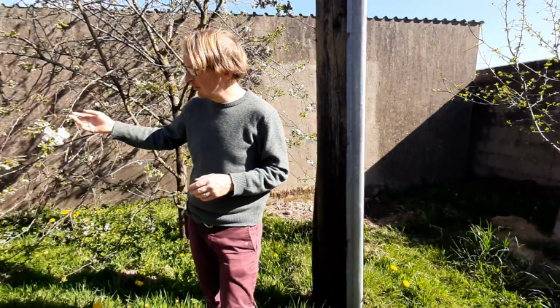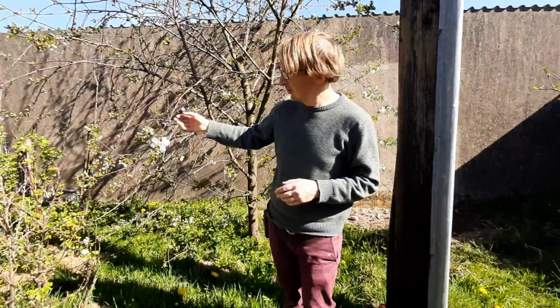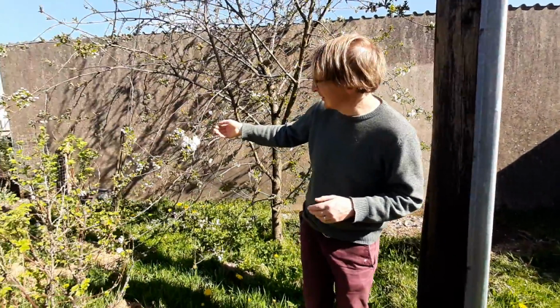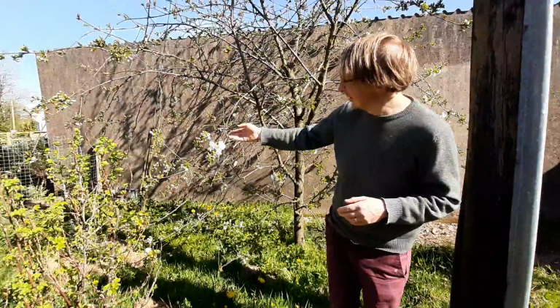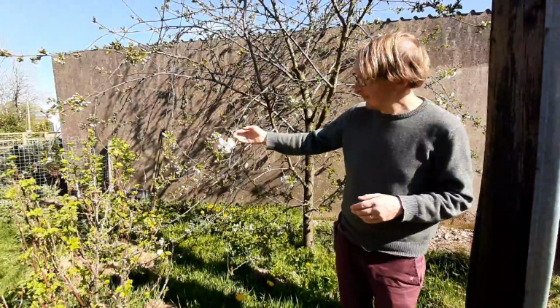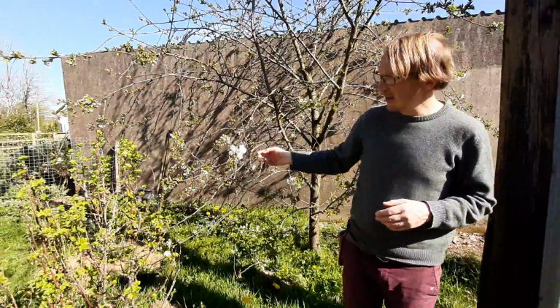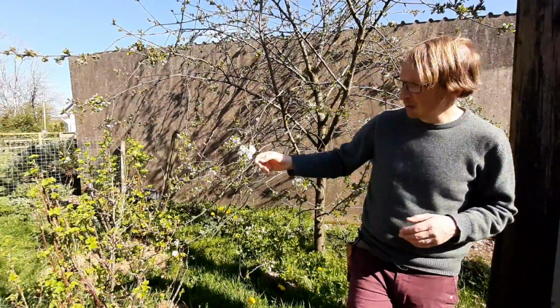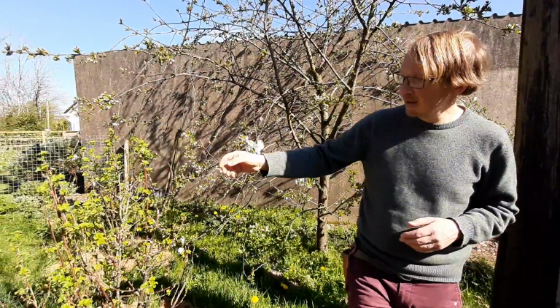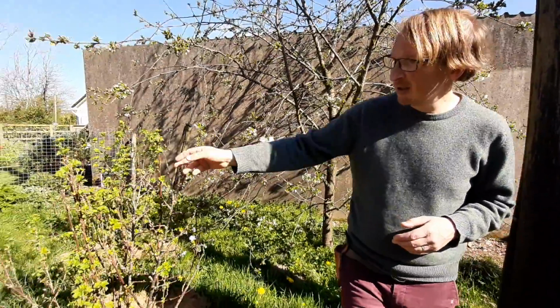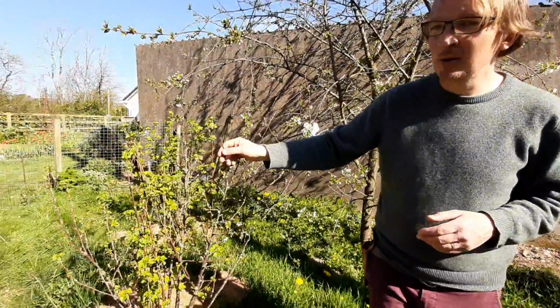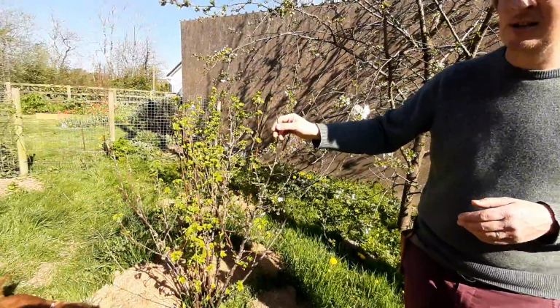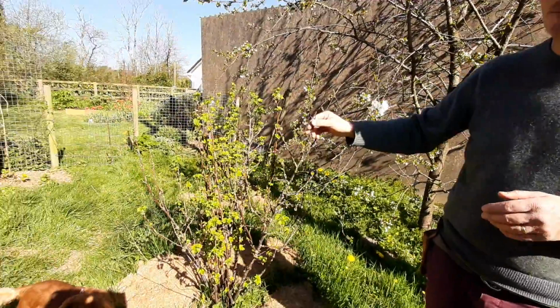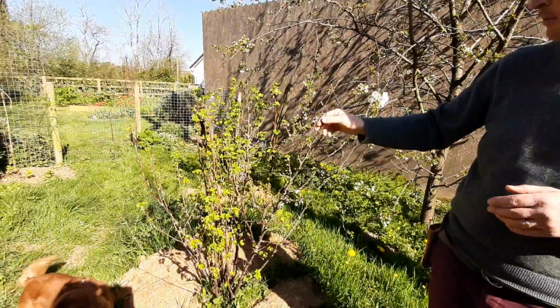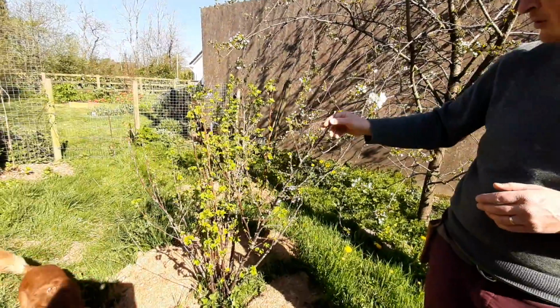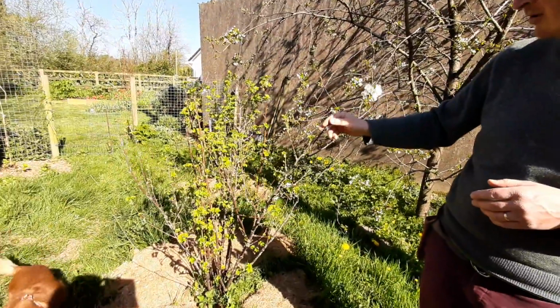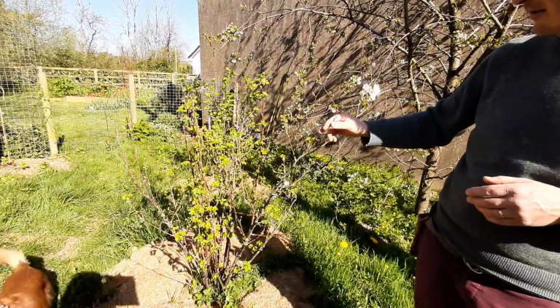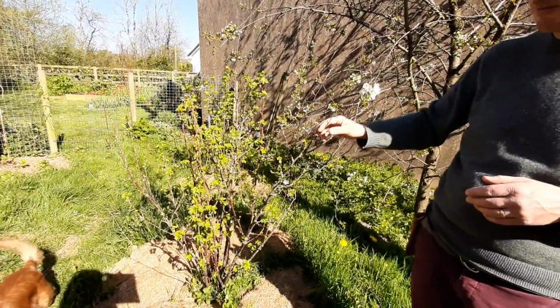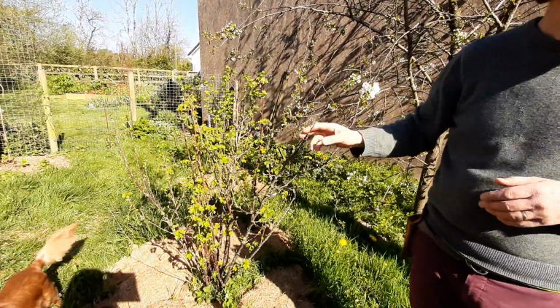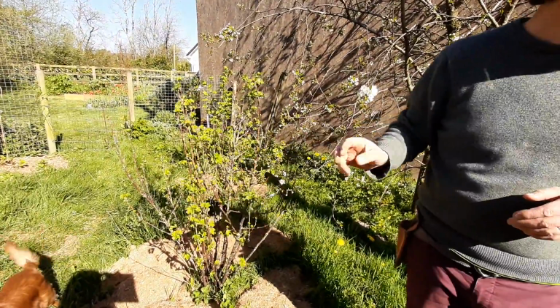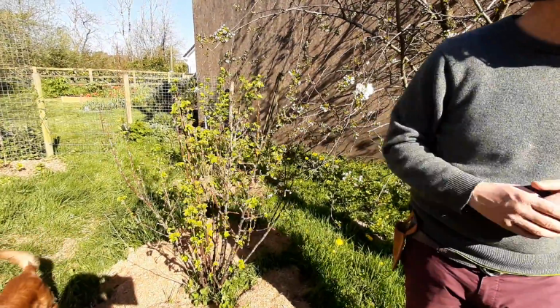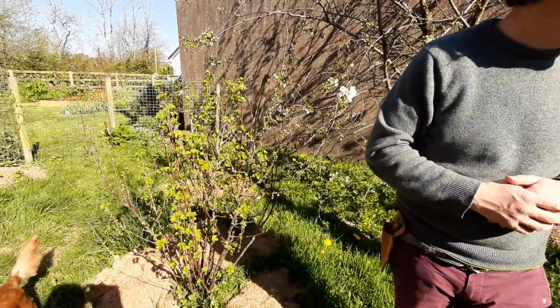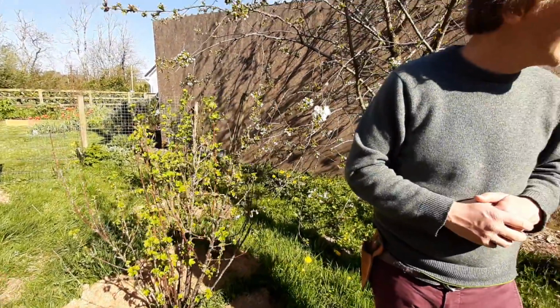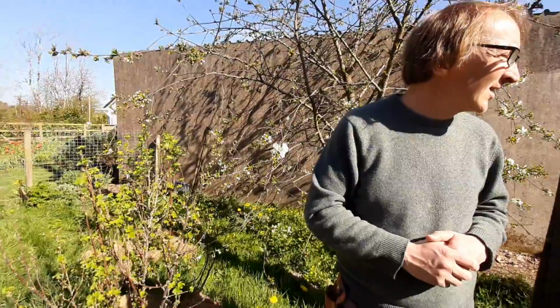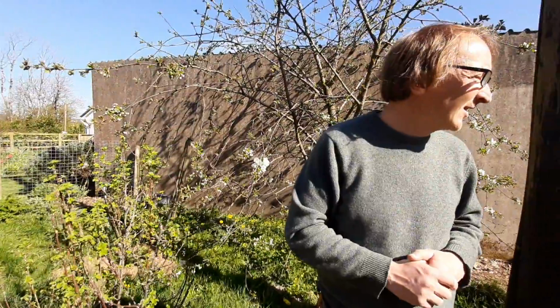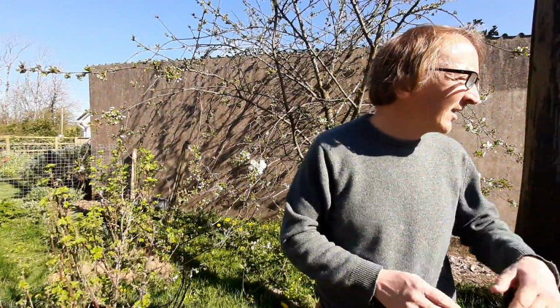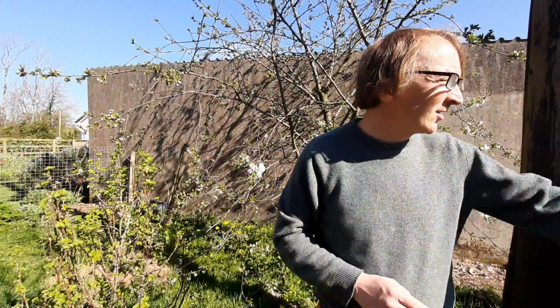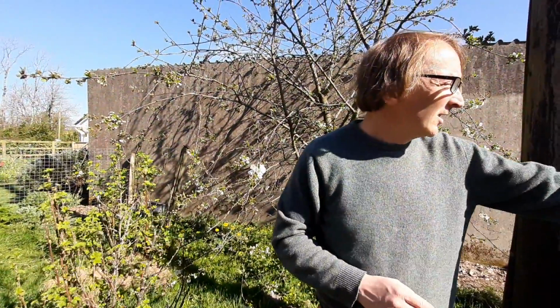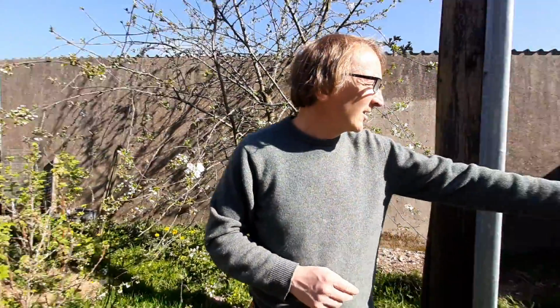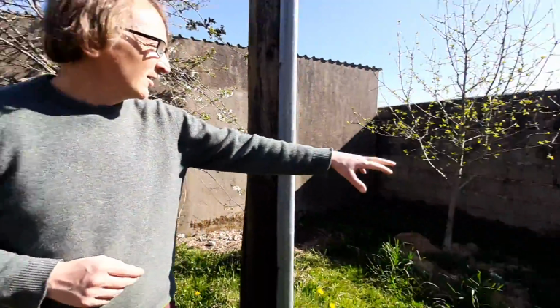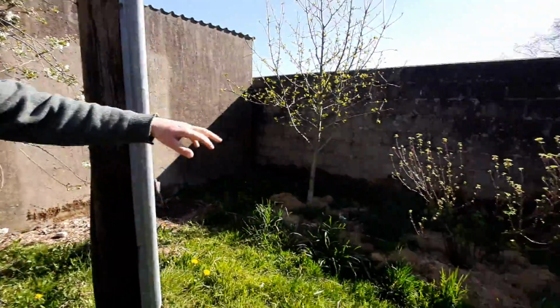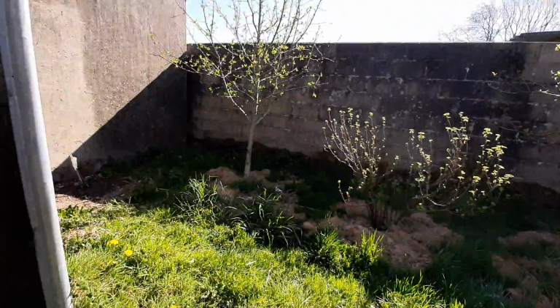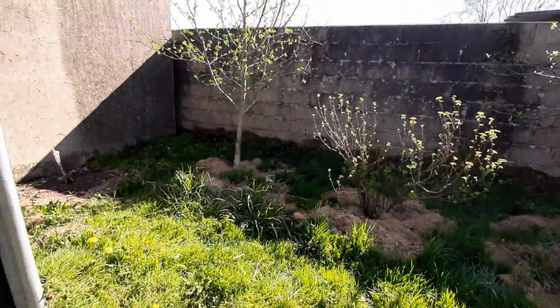What I've been doing recently is under-planting it with some bush fruits, so I have some blackcurrants in here. You can see another one over there.